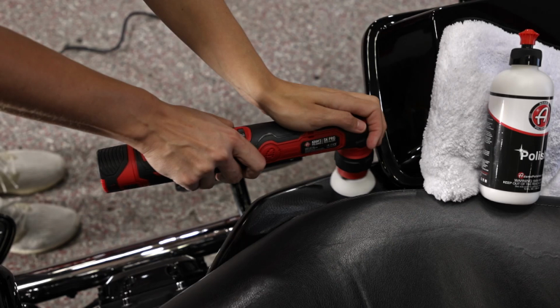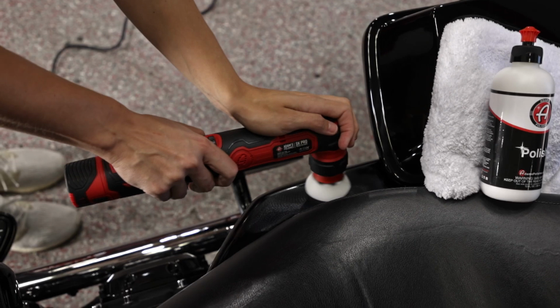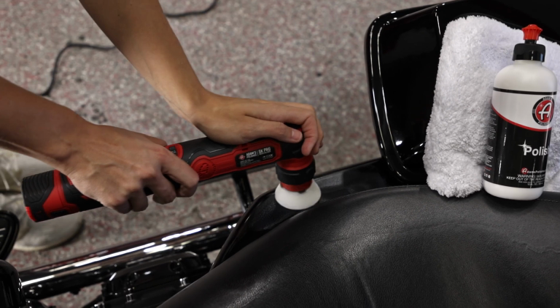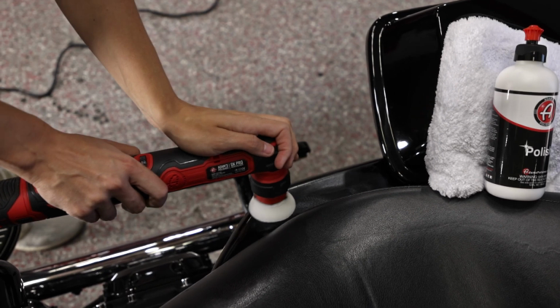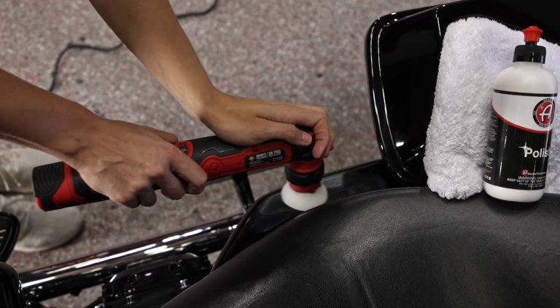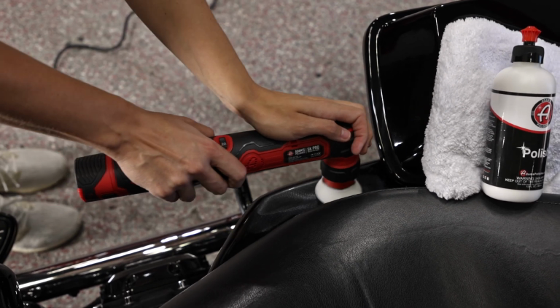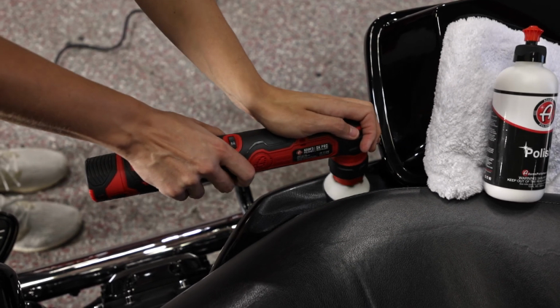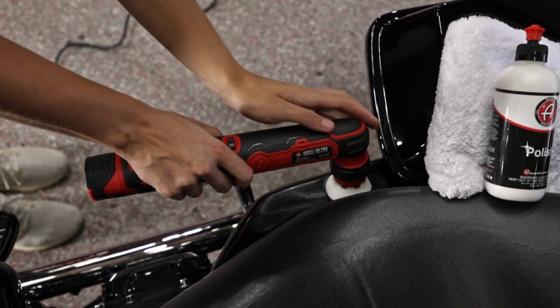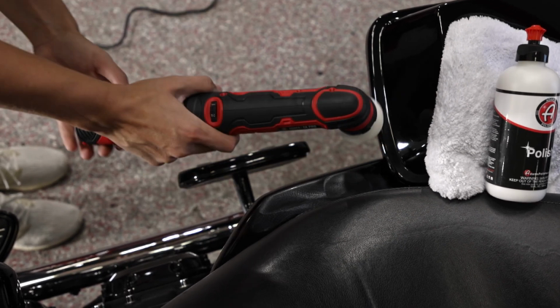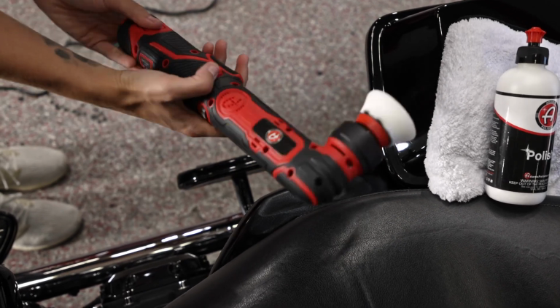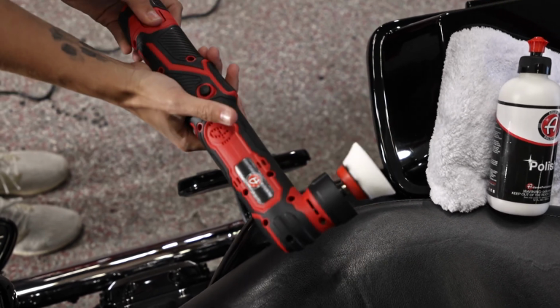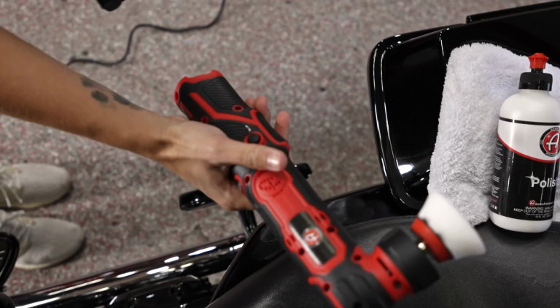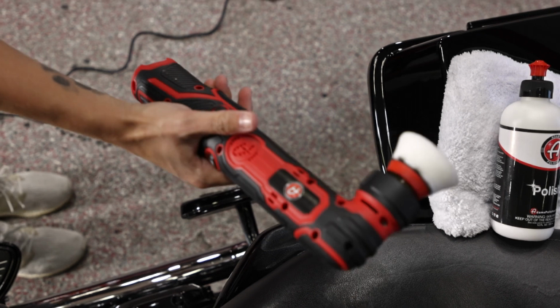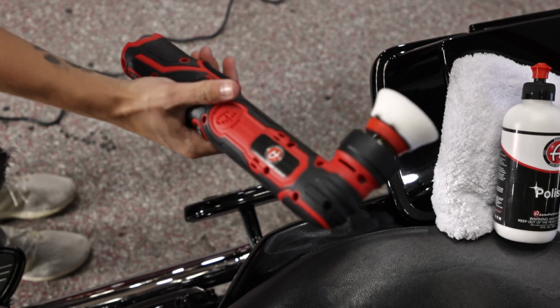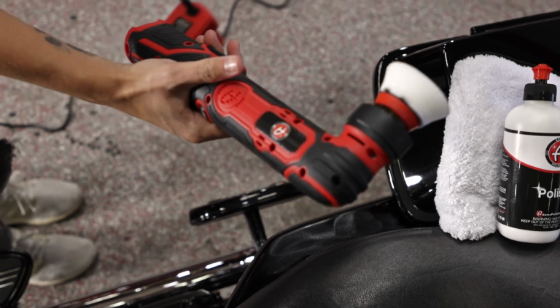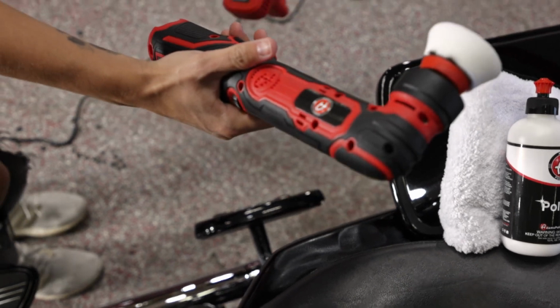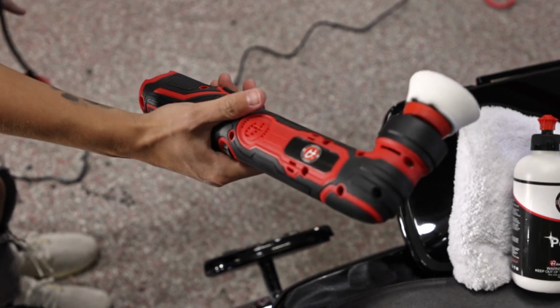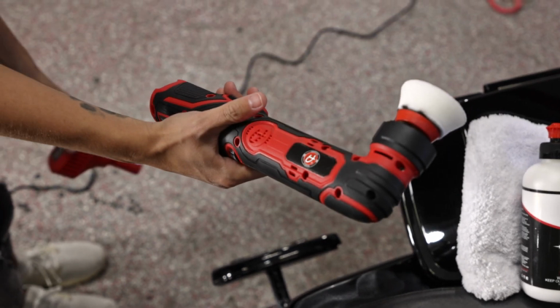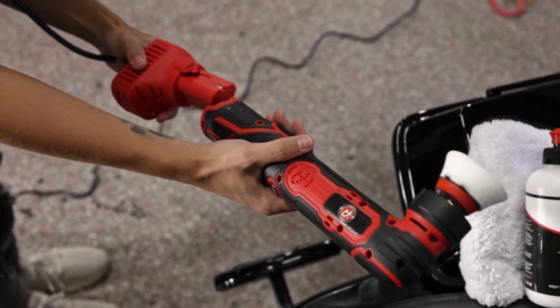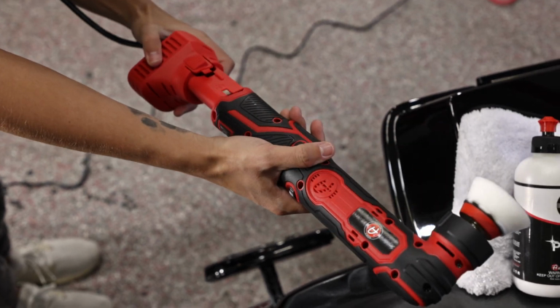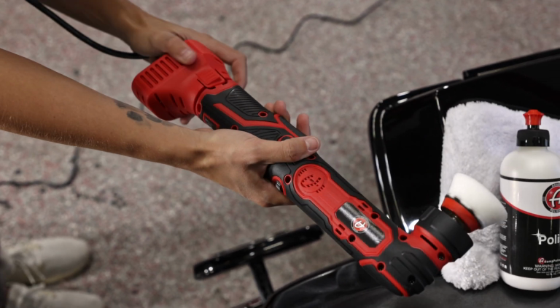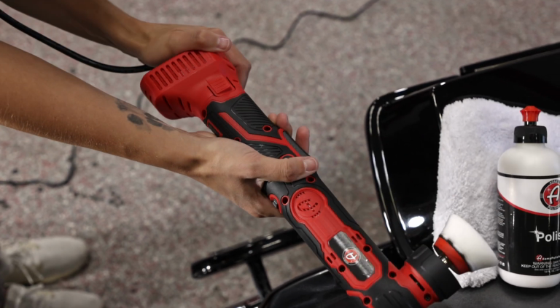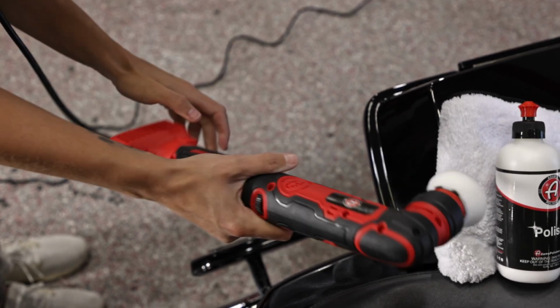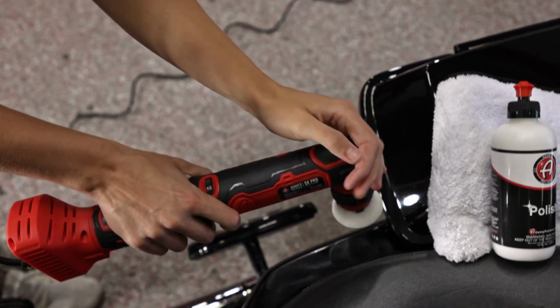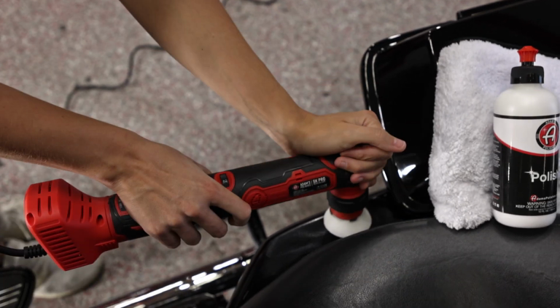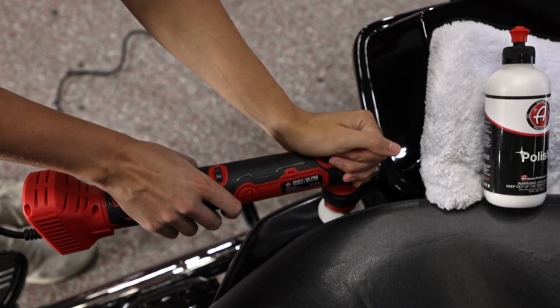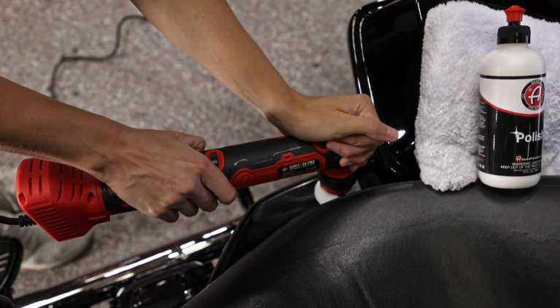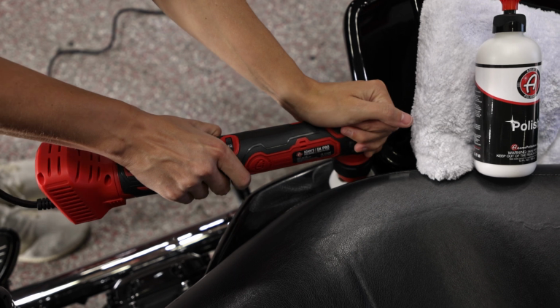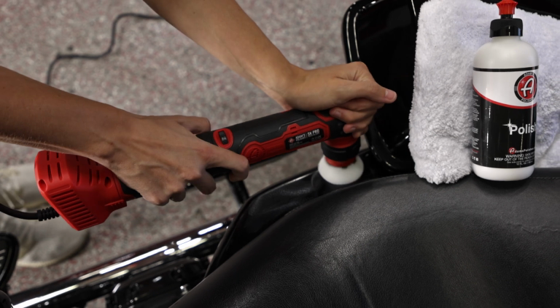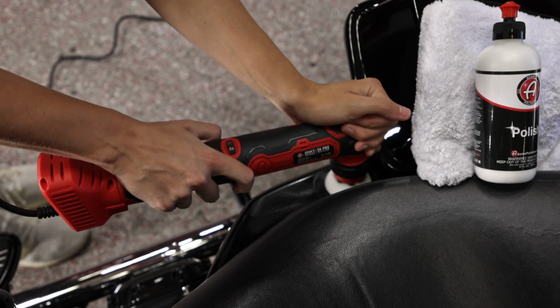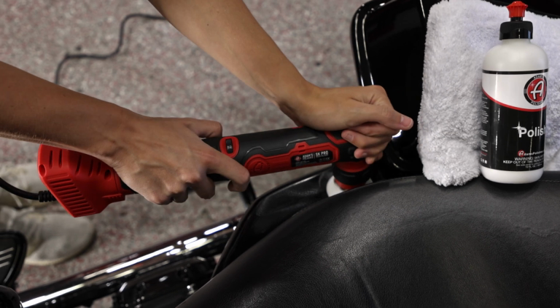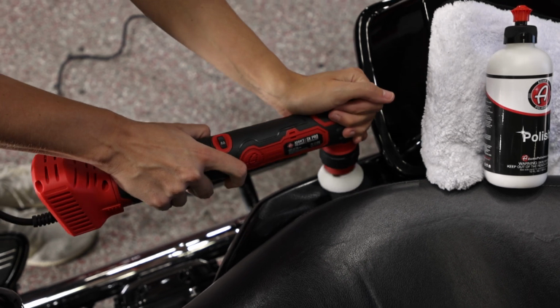If you're somebody who feels limited in the amount of time that you can use your SK Pro Micro, the 20-foot cord power adapter is going to be ideal for your polishing needs.